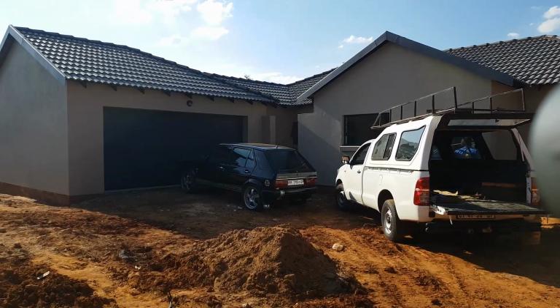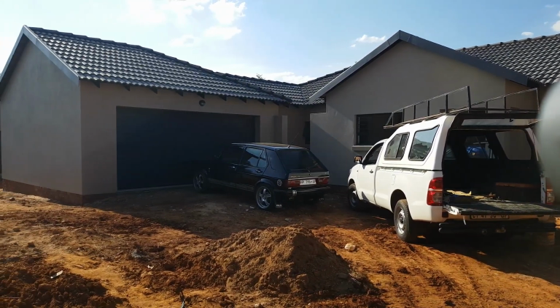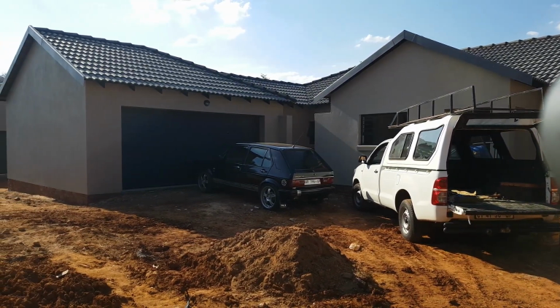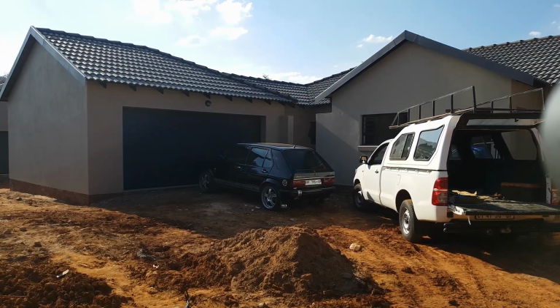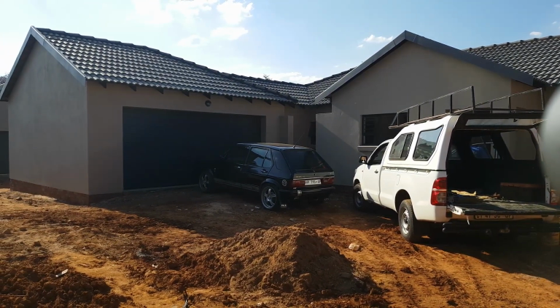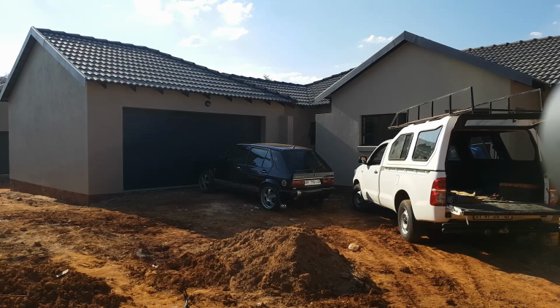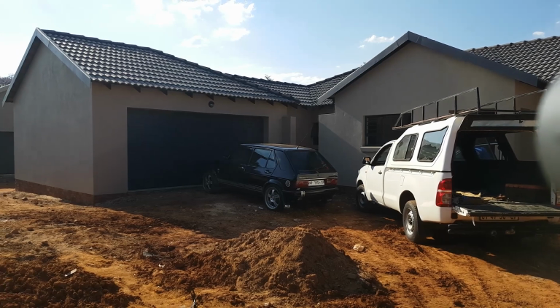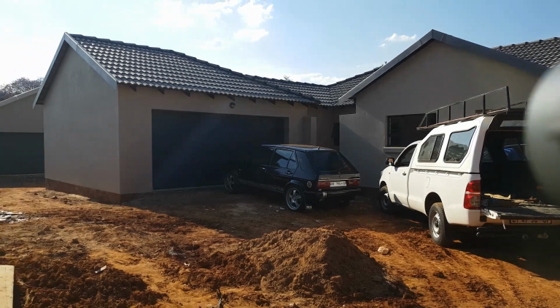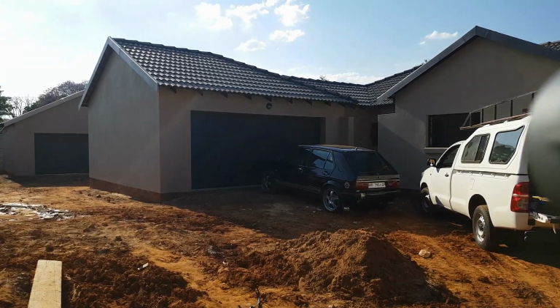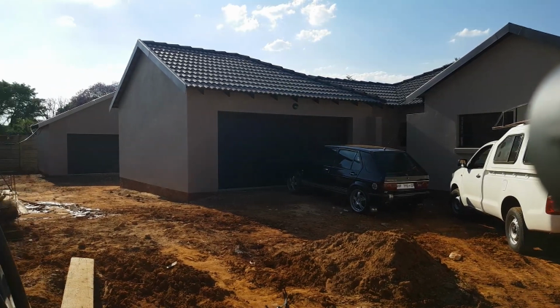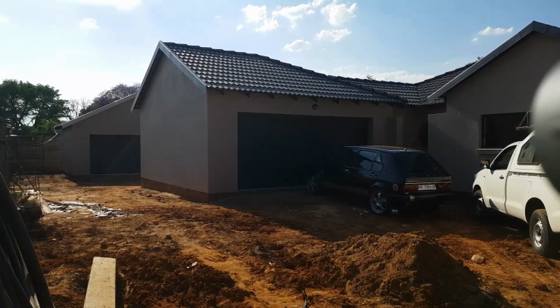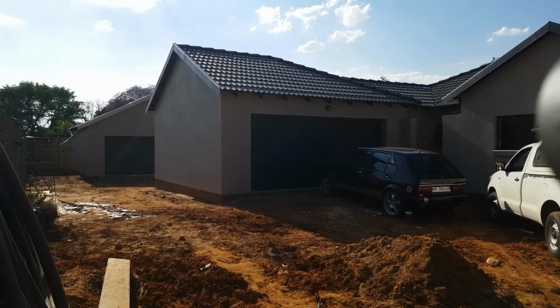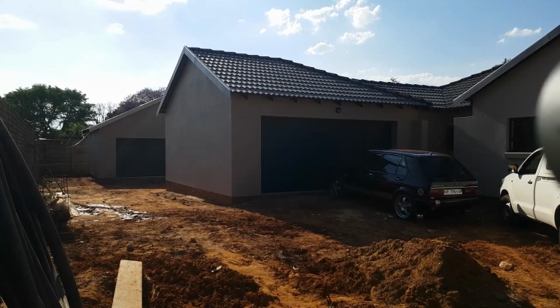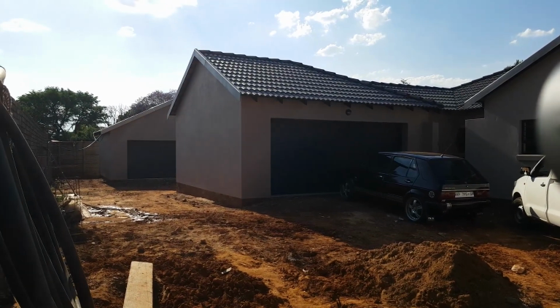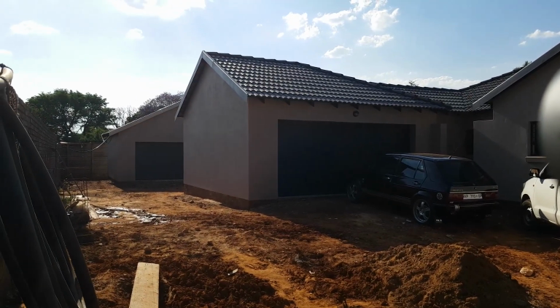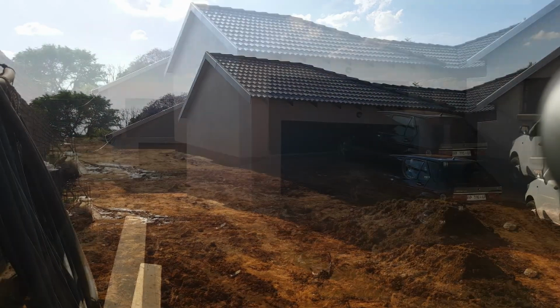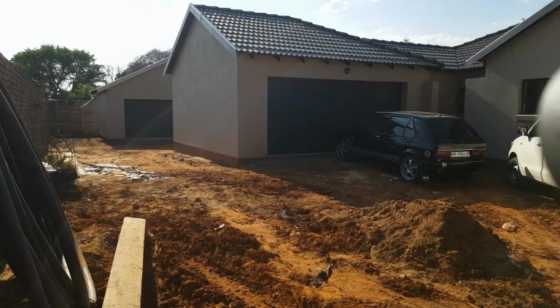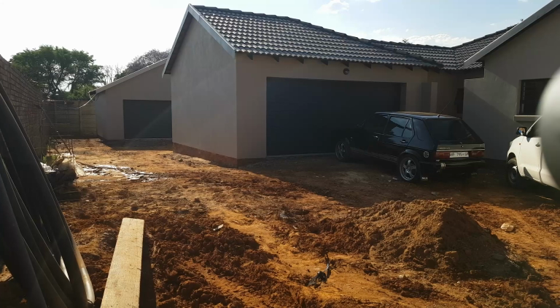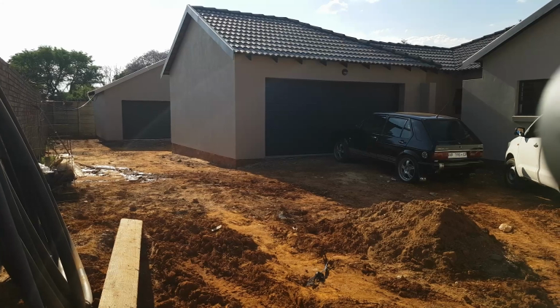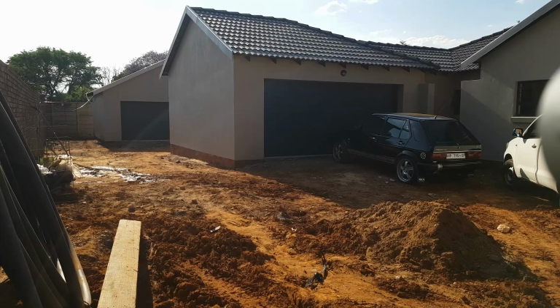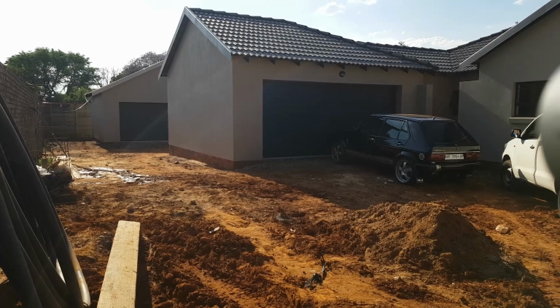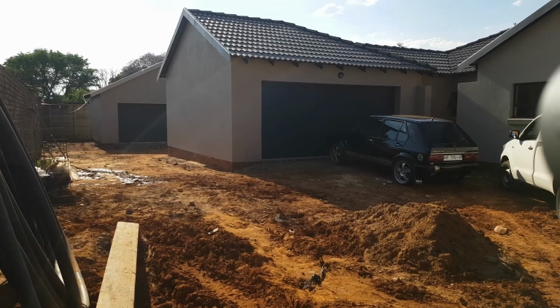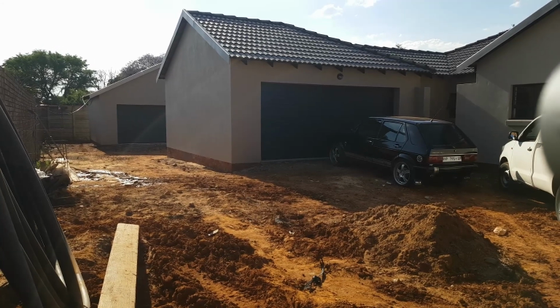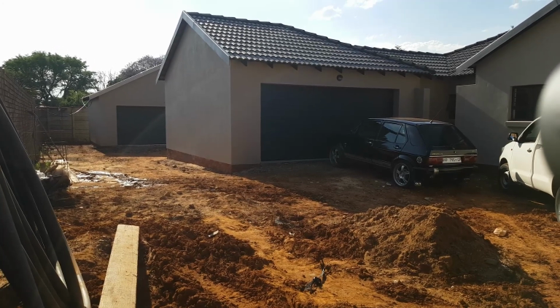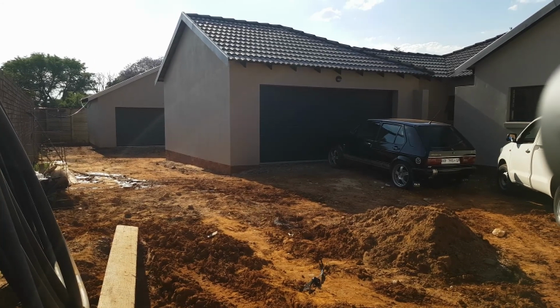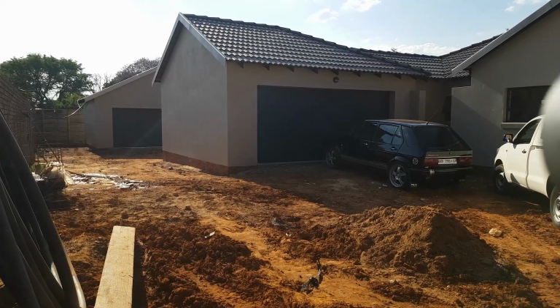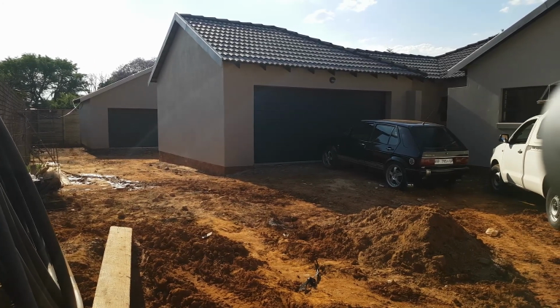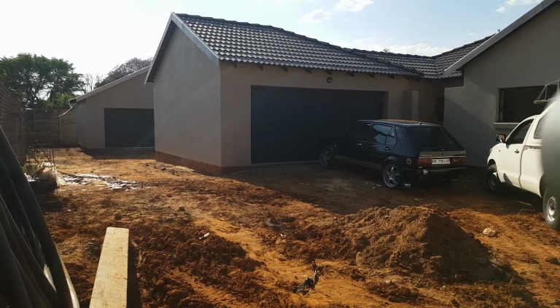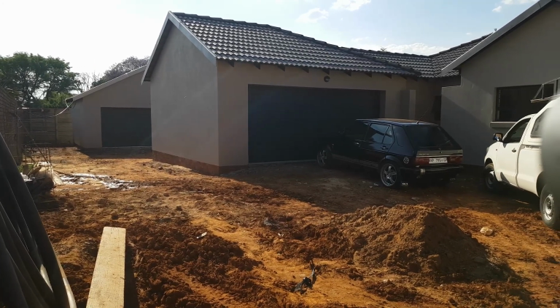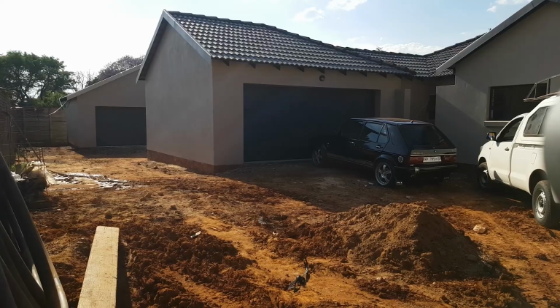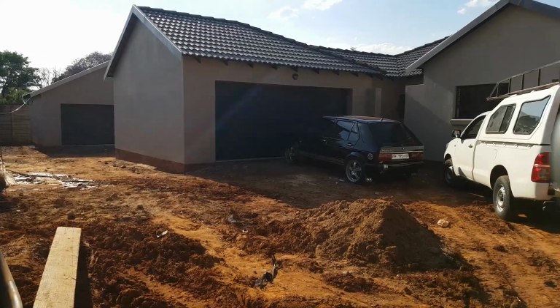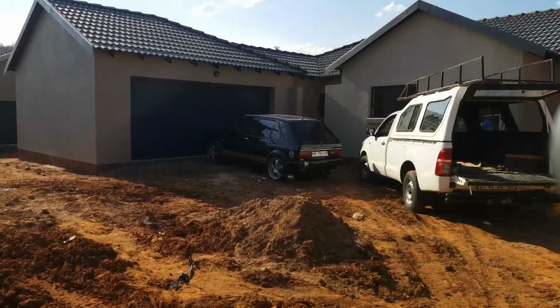There you go — you can see the double garage, and further that way you can see the second duet behind the first duet. The light's a bit bad, it's into us, but let me show you.